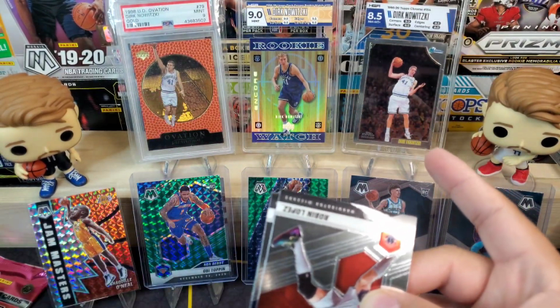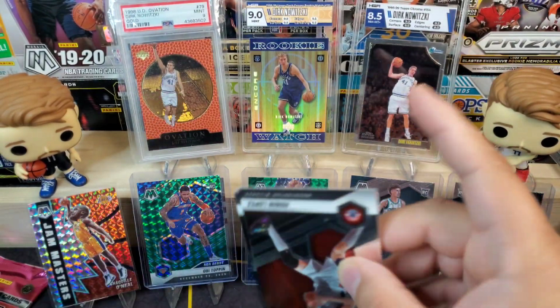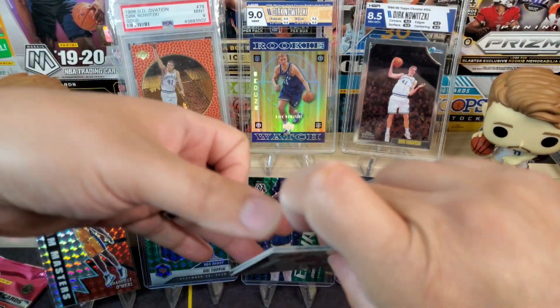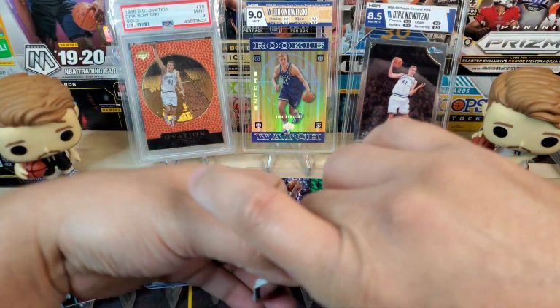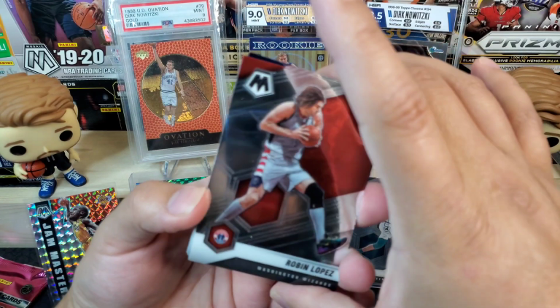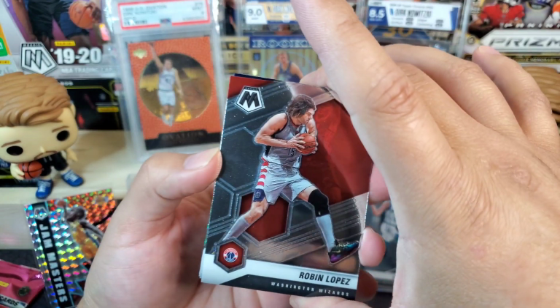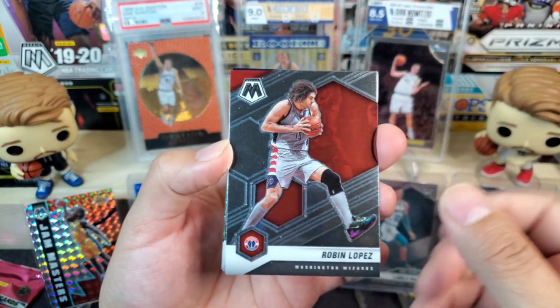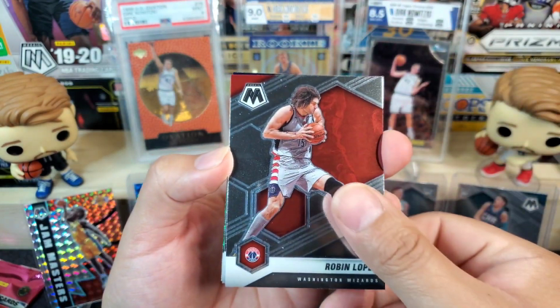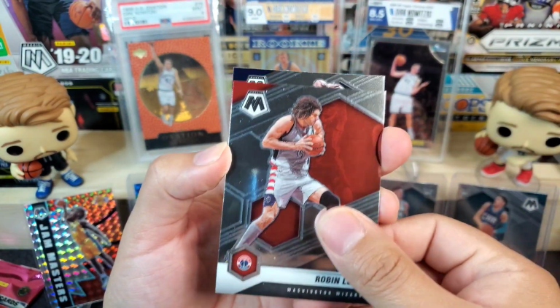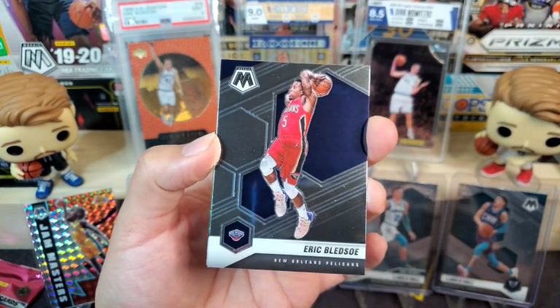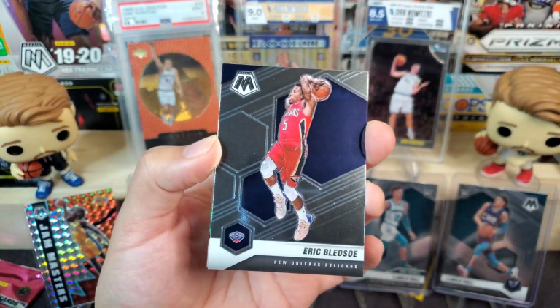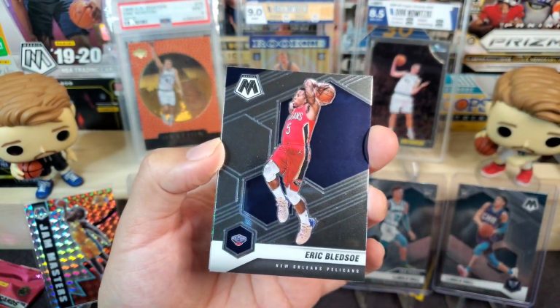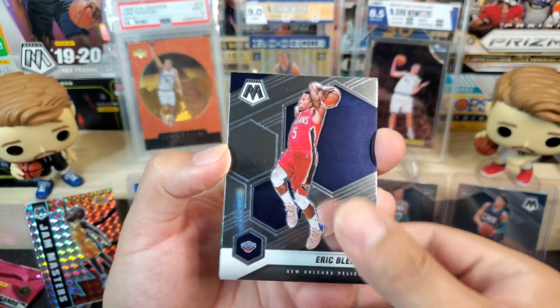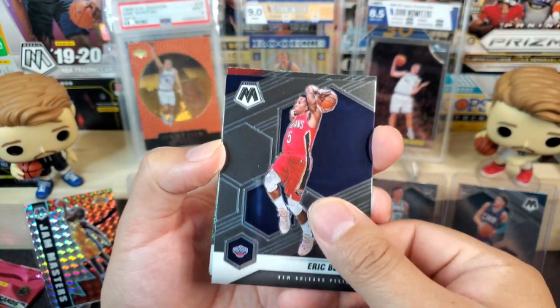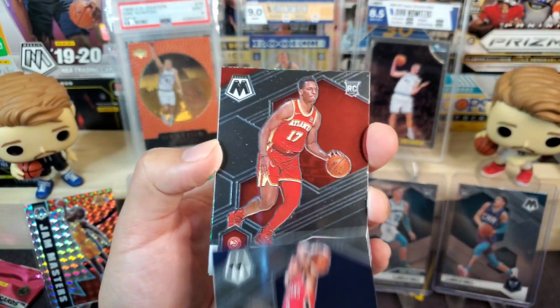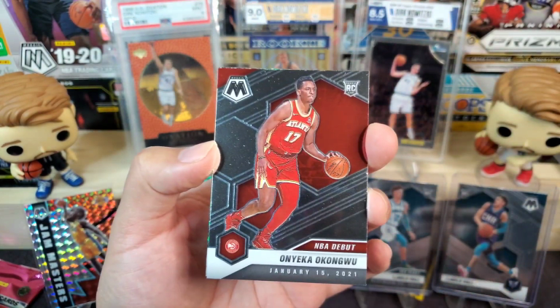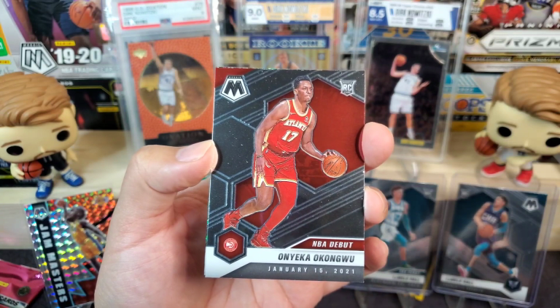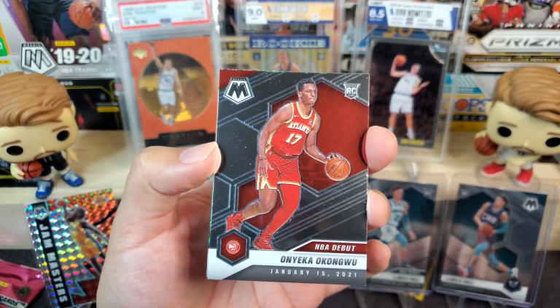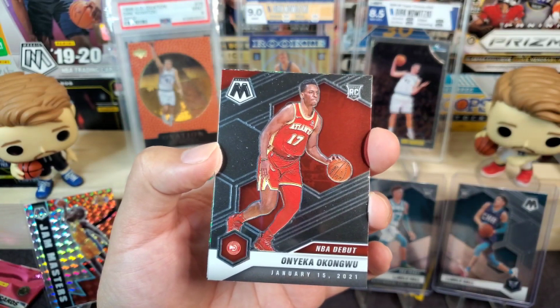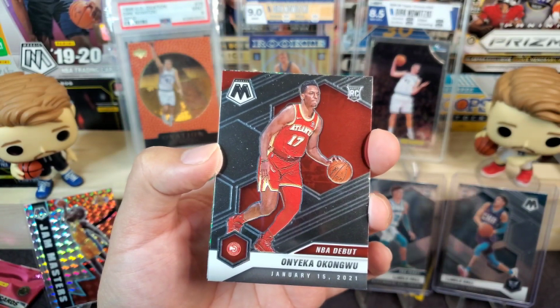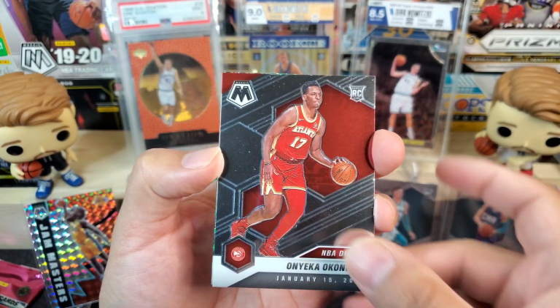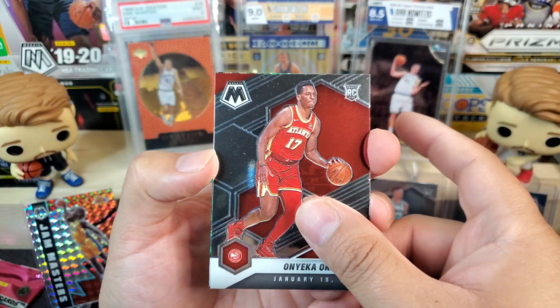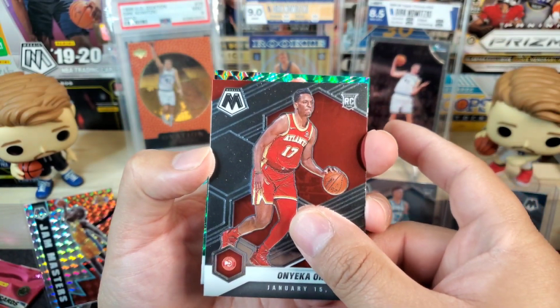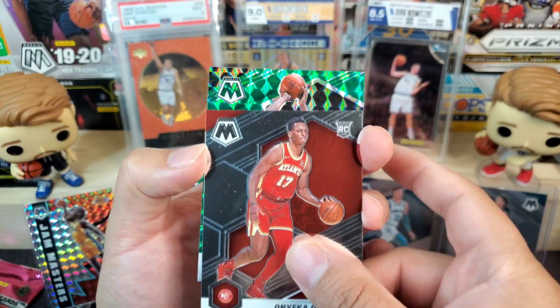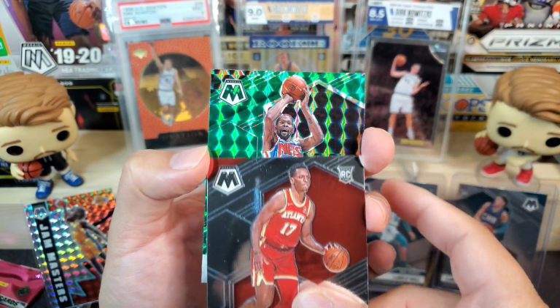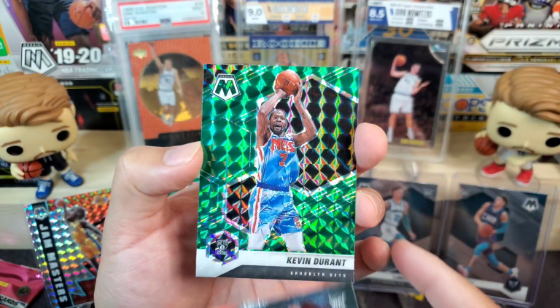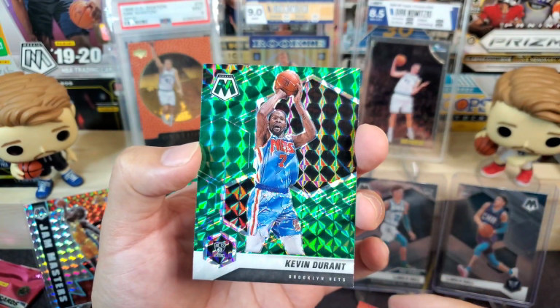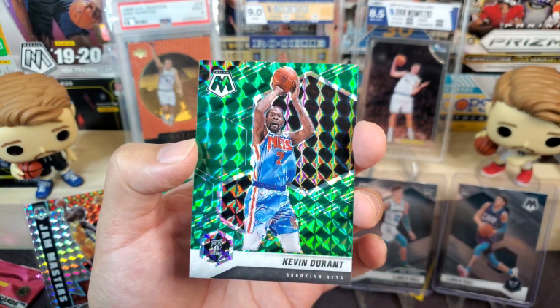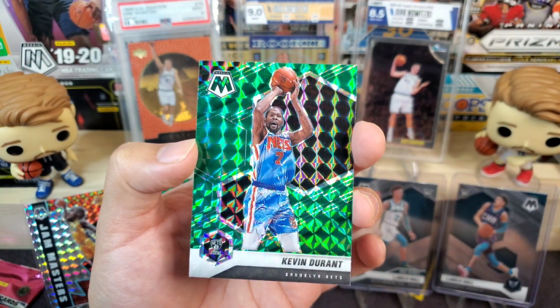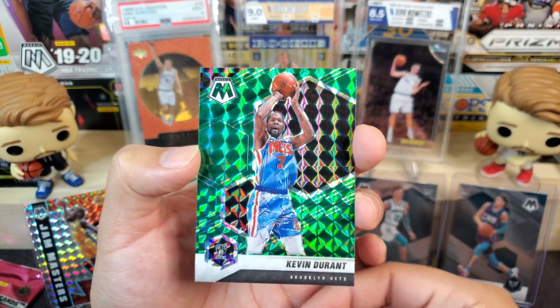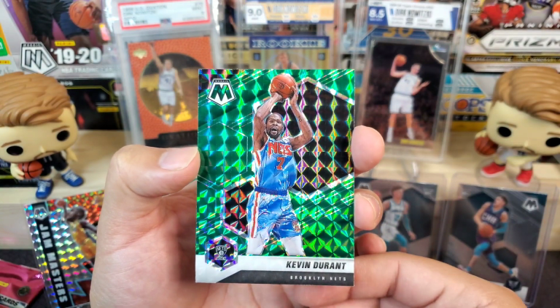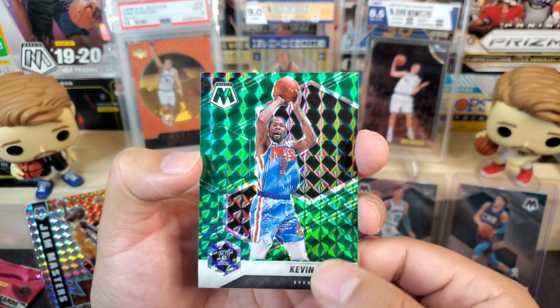We got Robin Lopez, Eric Bledsoe, Onyeka Okongwu on the NBA debut, and then a green Kevin Durant — interesting shot there.